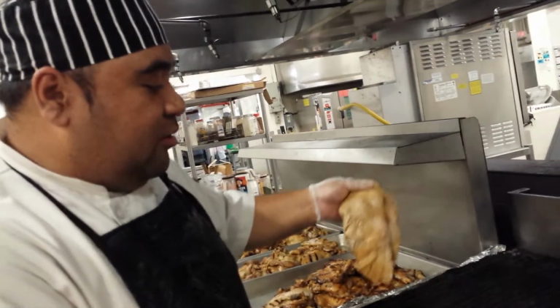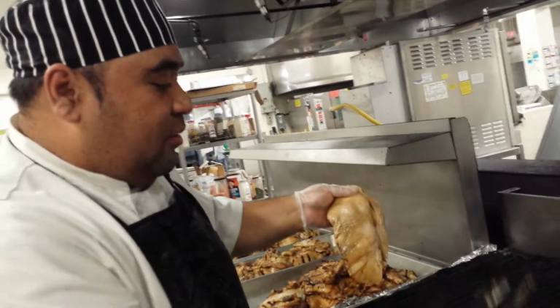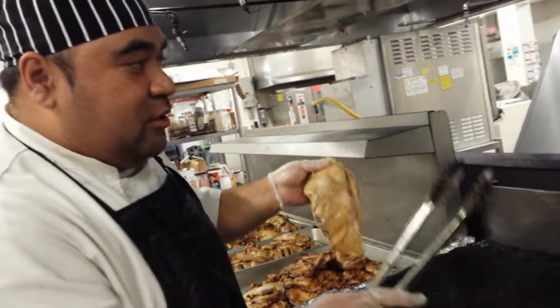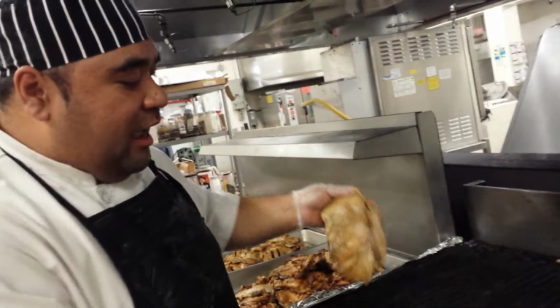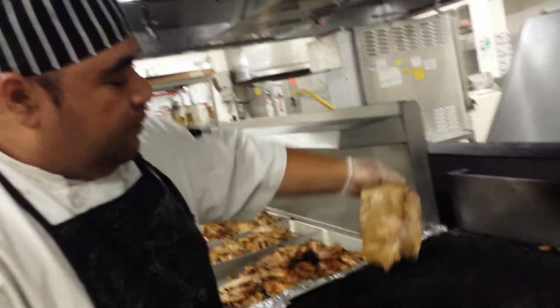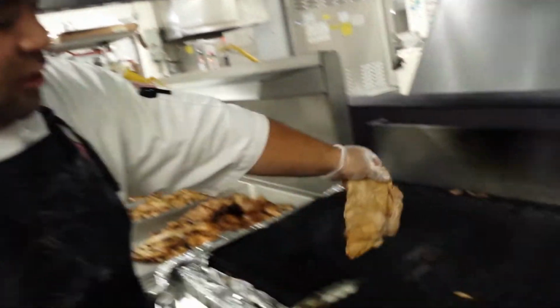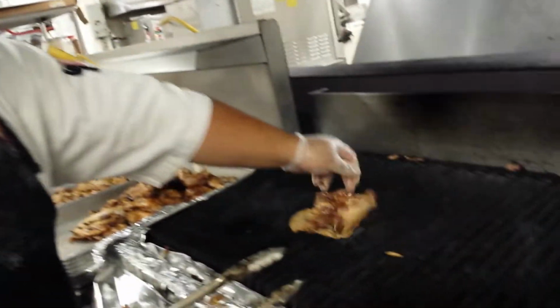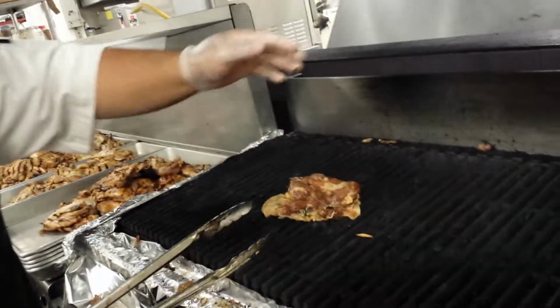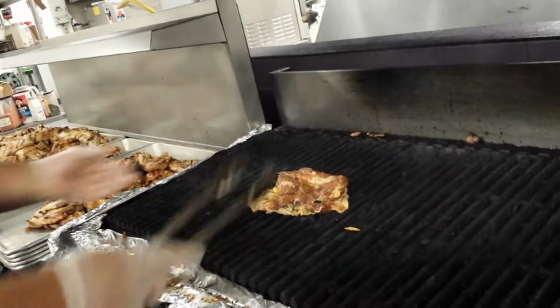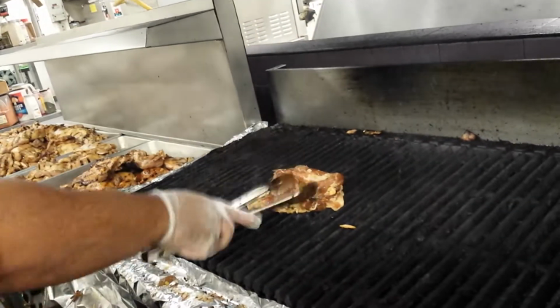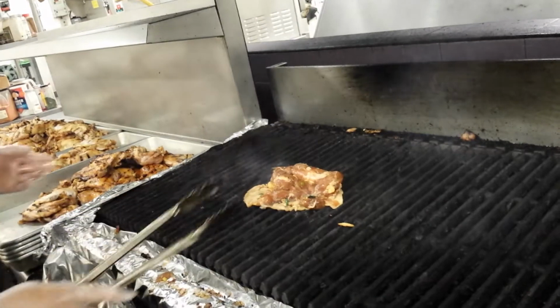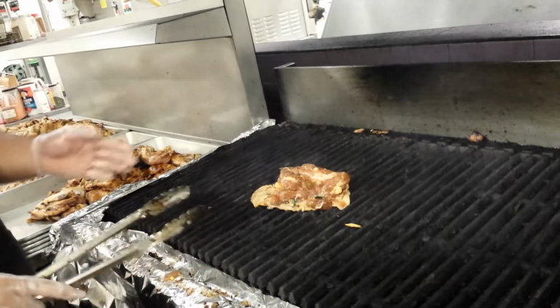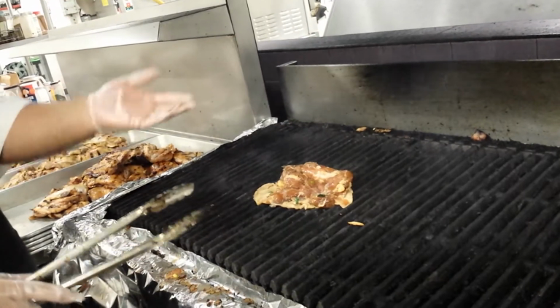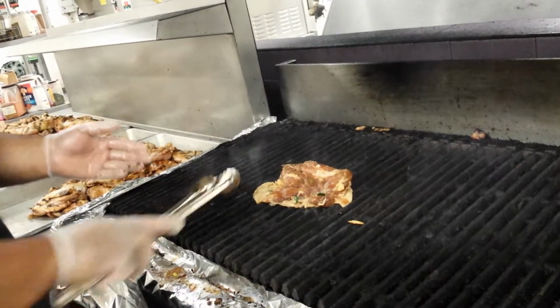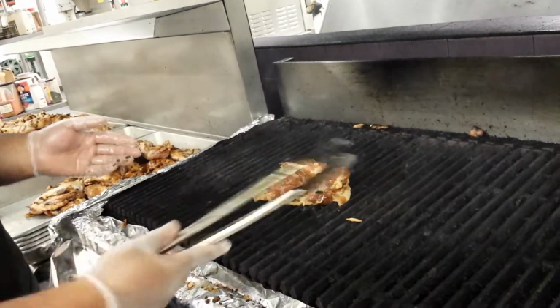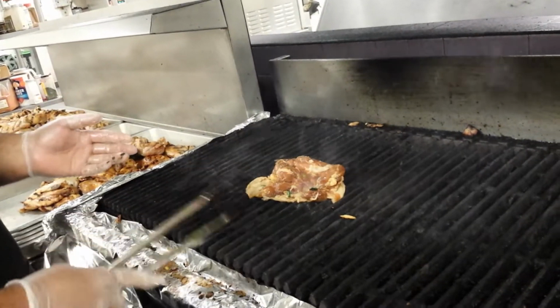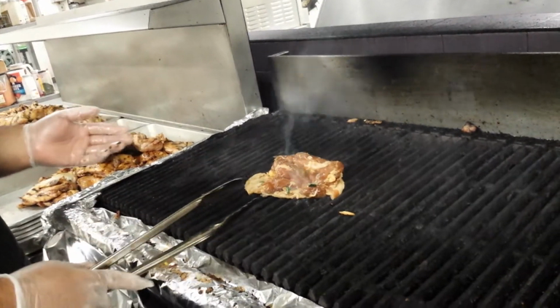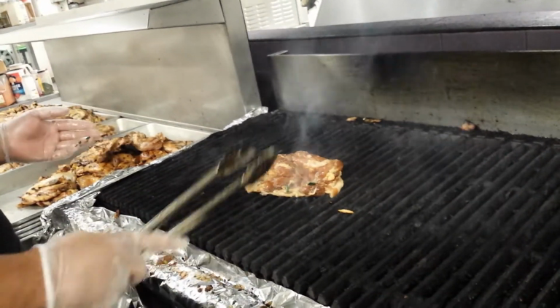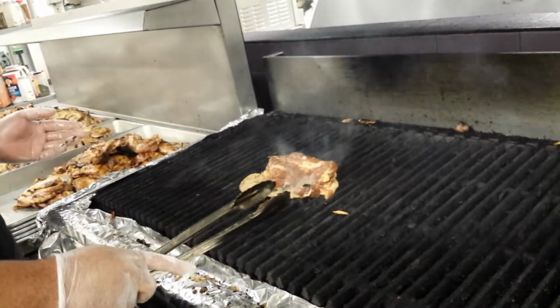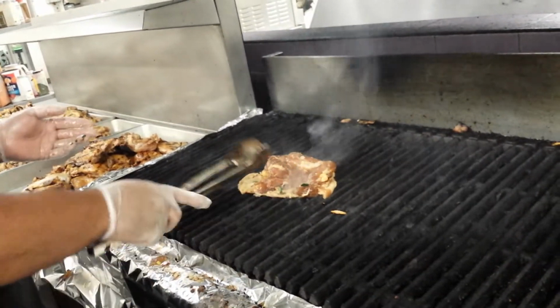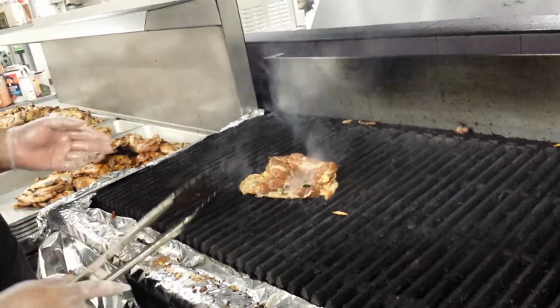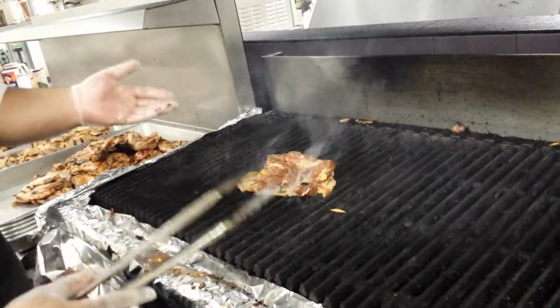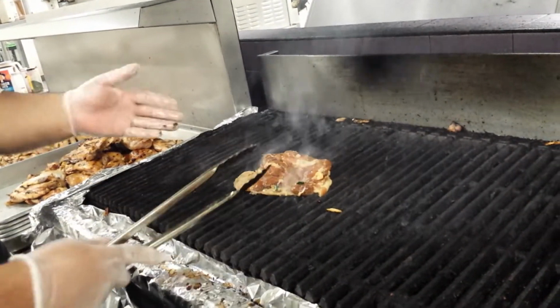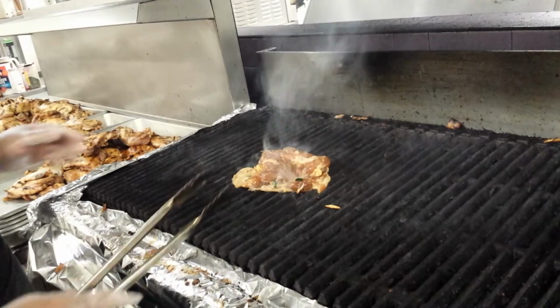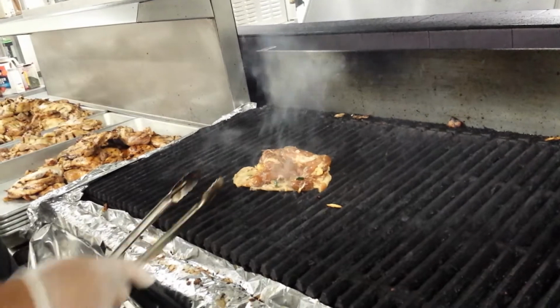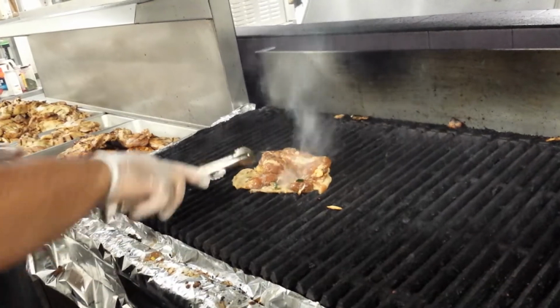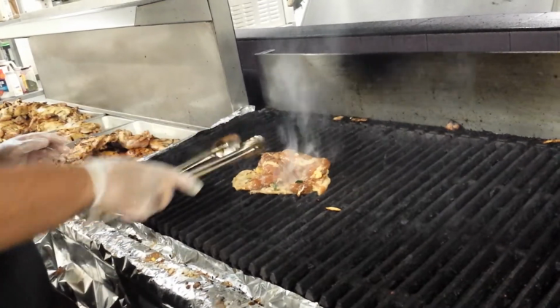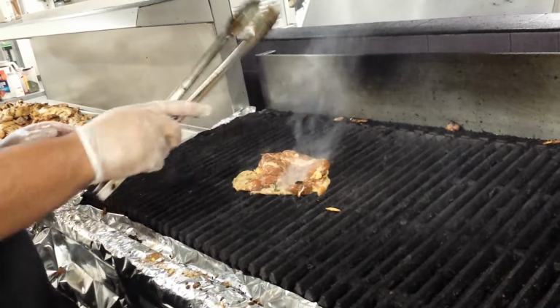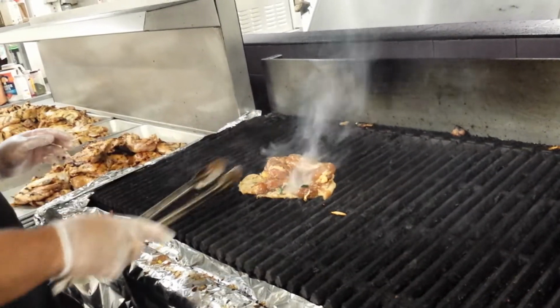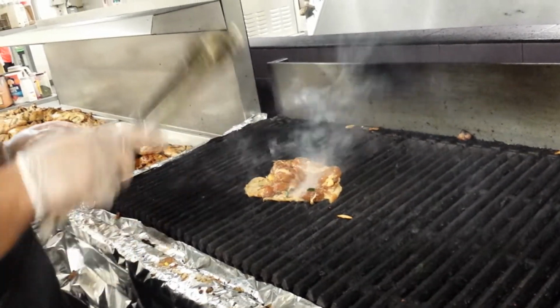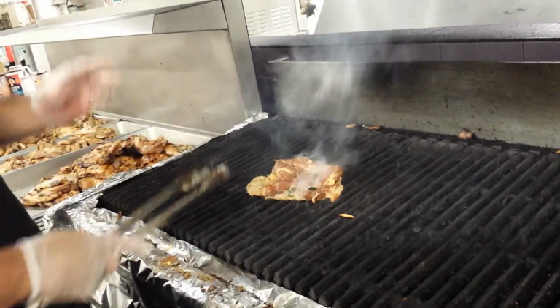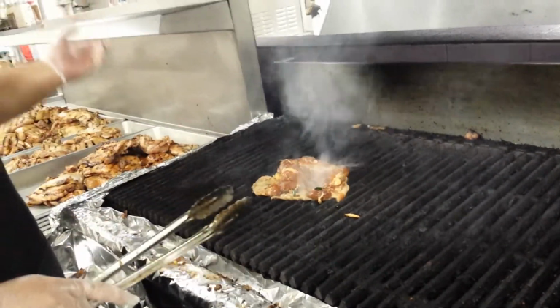When it's really hot, you don't need a spray or anything — you just drop your chicken and it's going to come off easy. So that's one of the tips on that. We like to mark it and then finish it off in the oven.